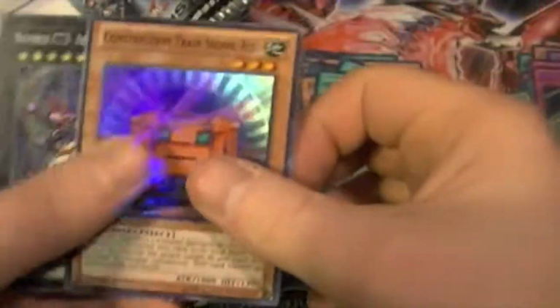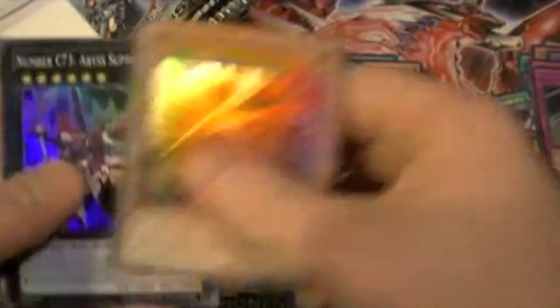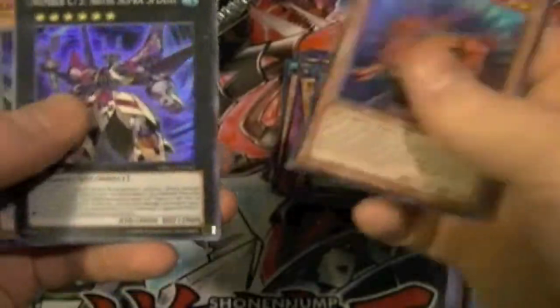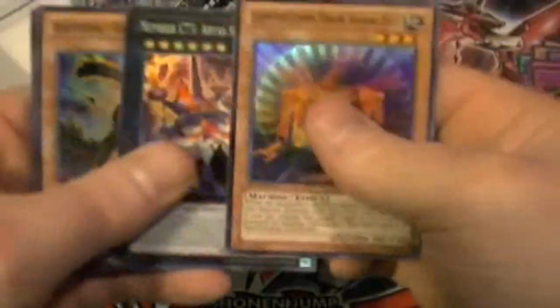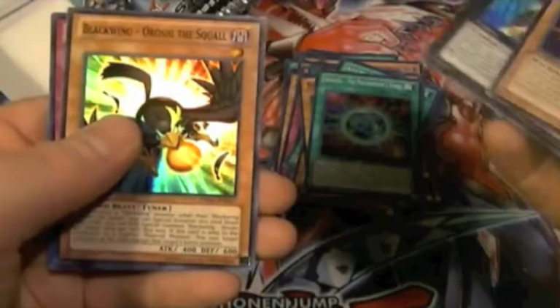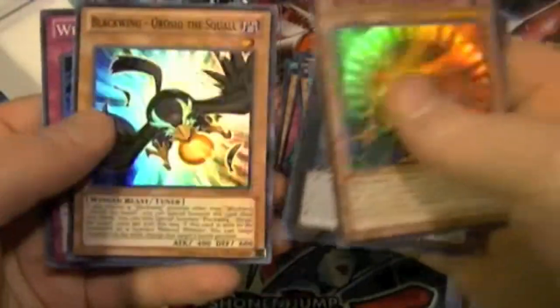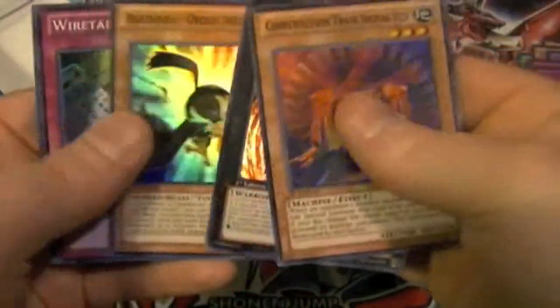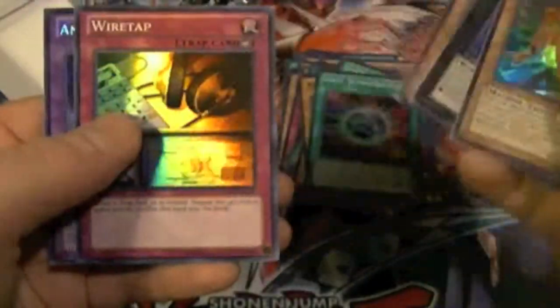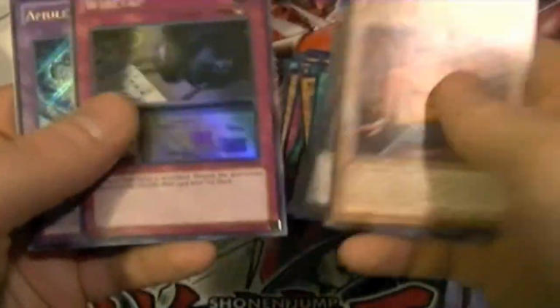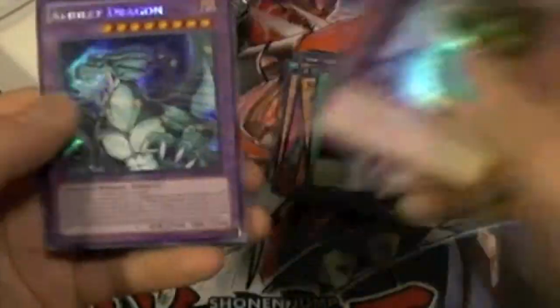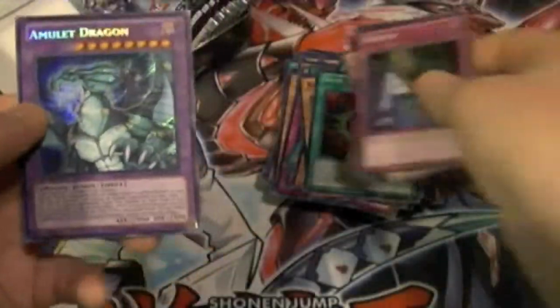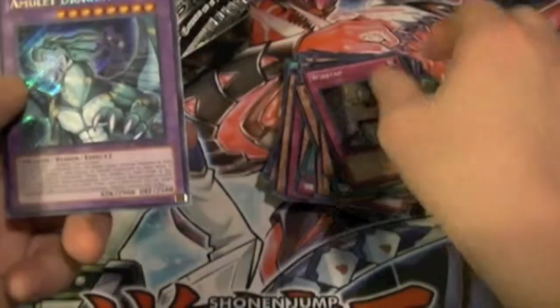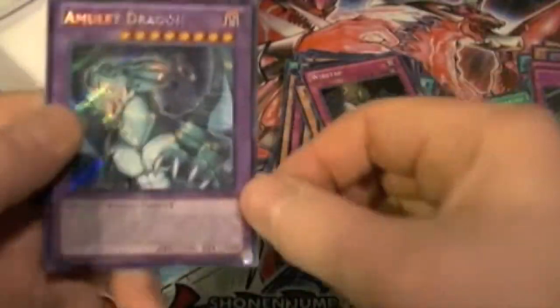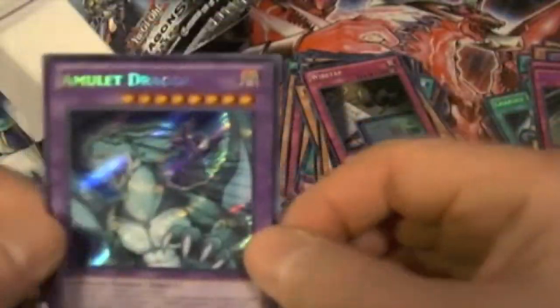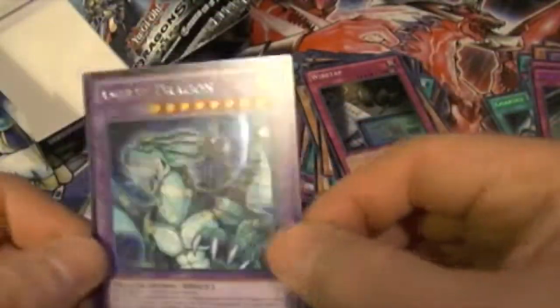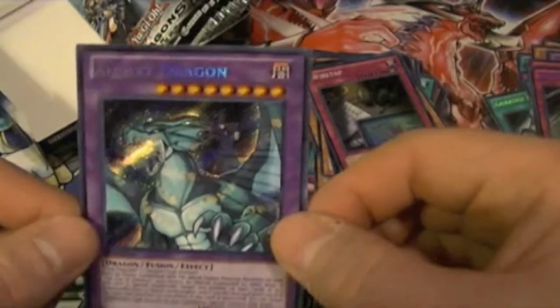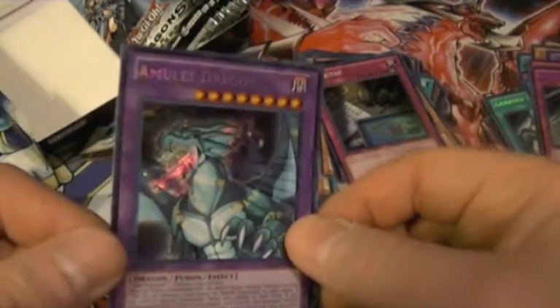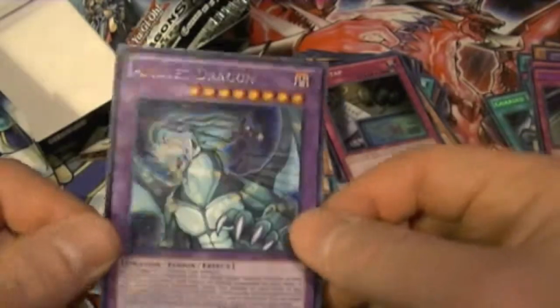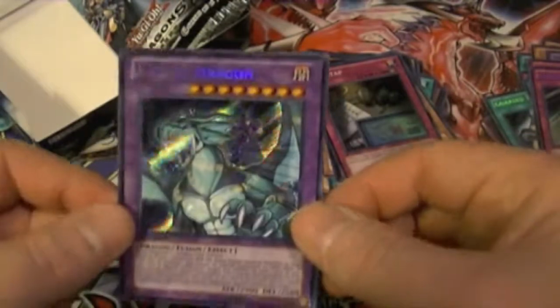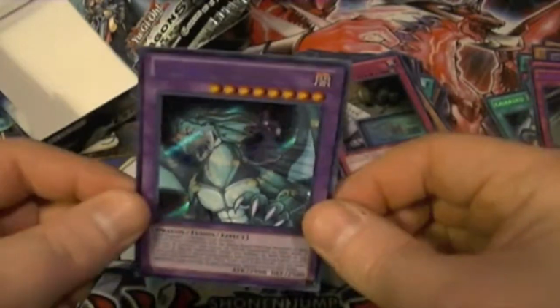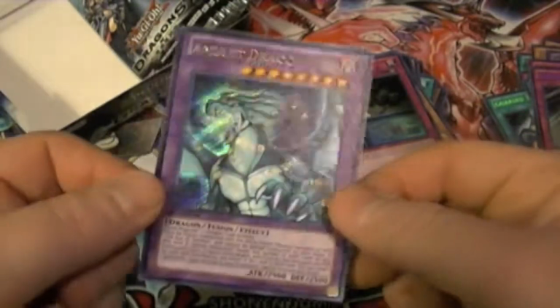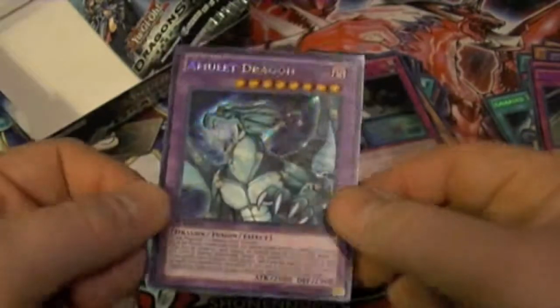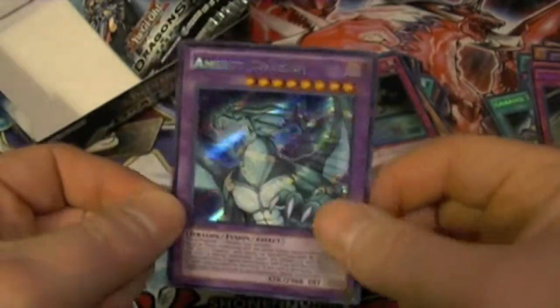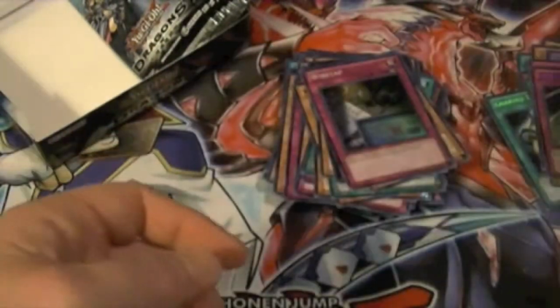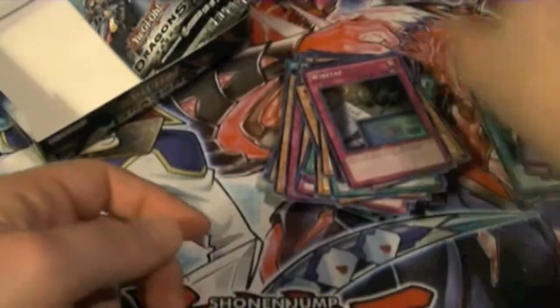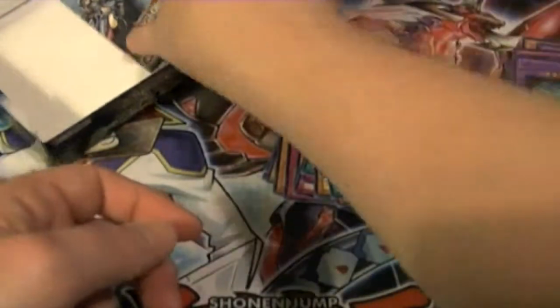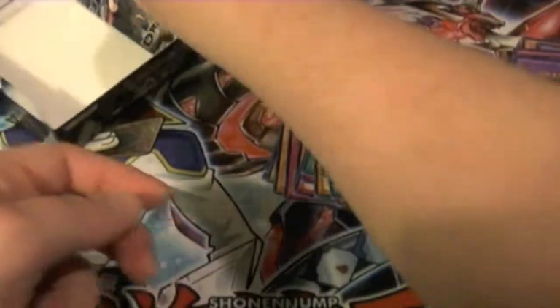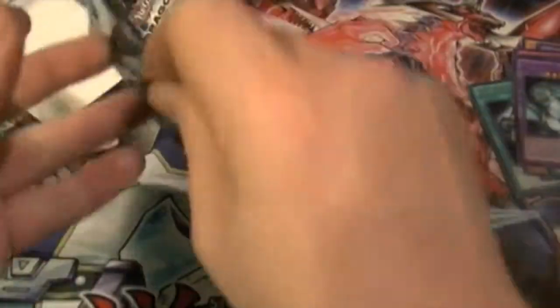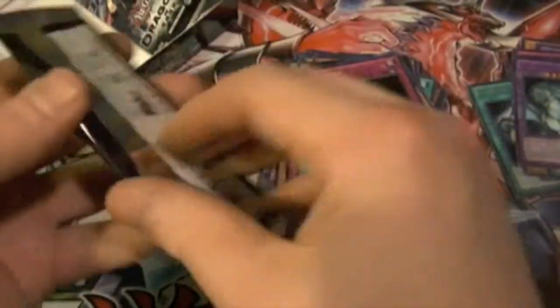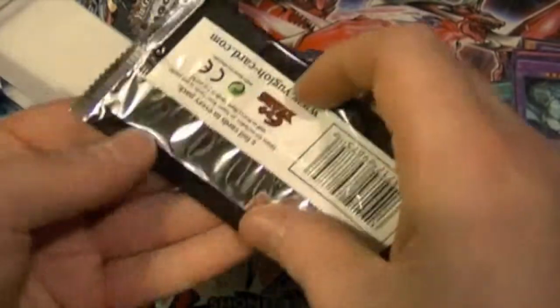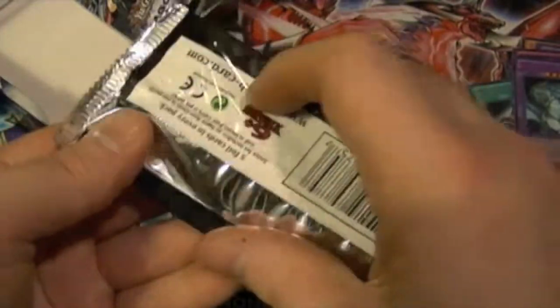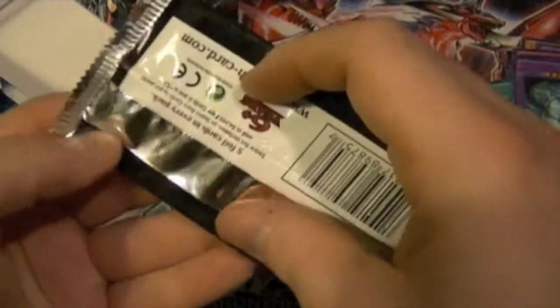Next pack: Construction Train, C73, Hiroshi, Wire Tap — and there's our other fusion: Amulet Dragon! Very nice. Now we just need the Eye of Timaeus.